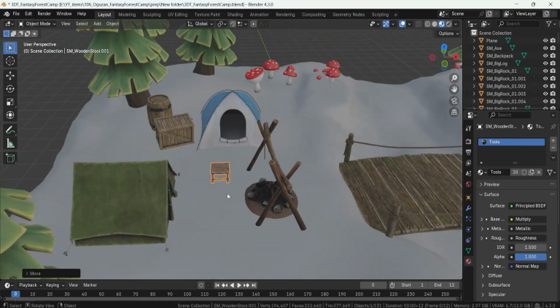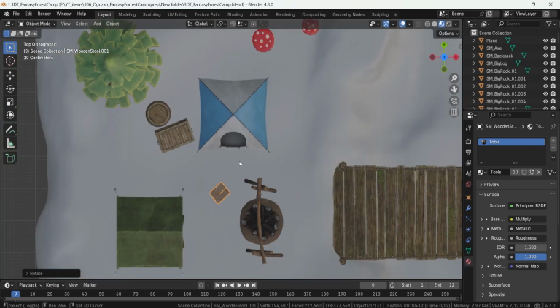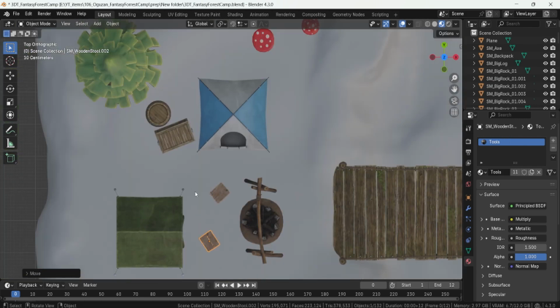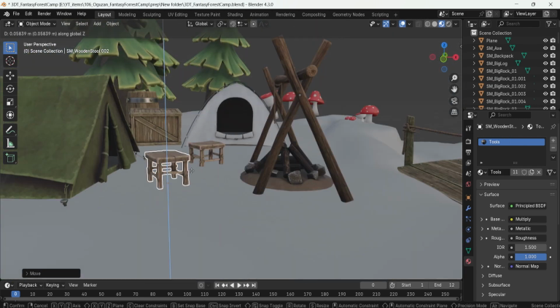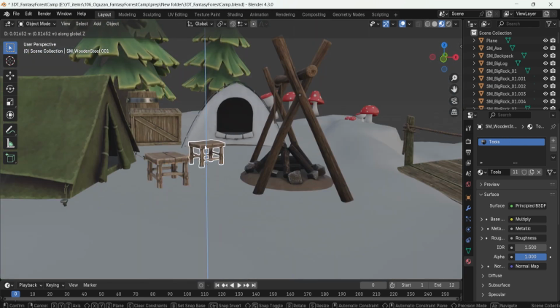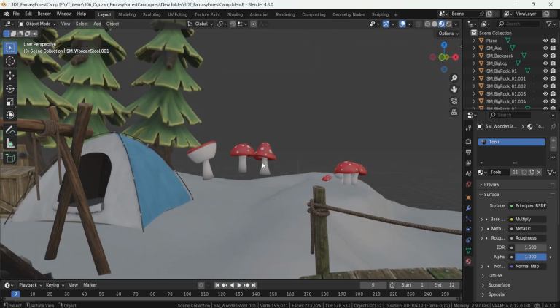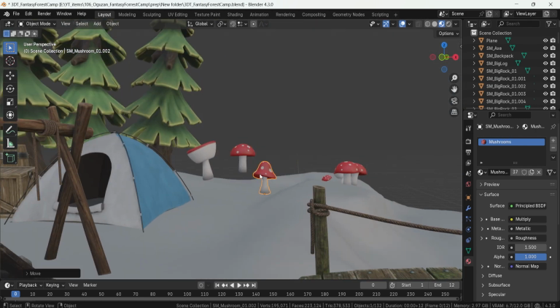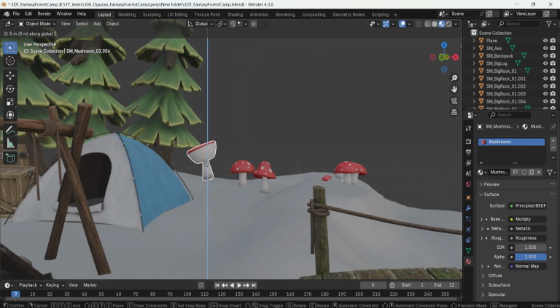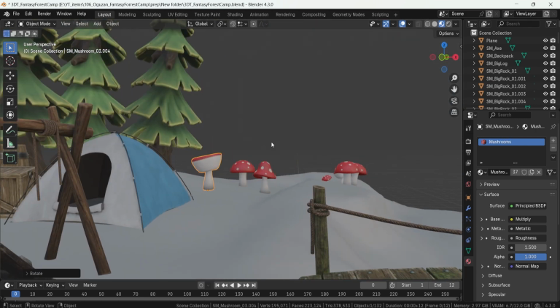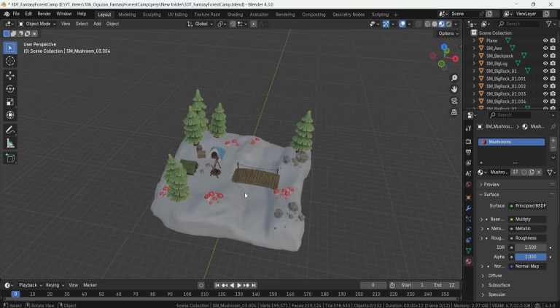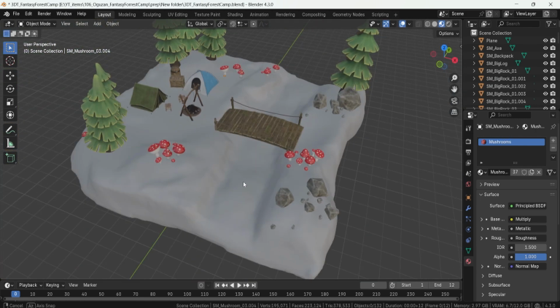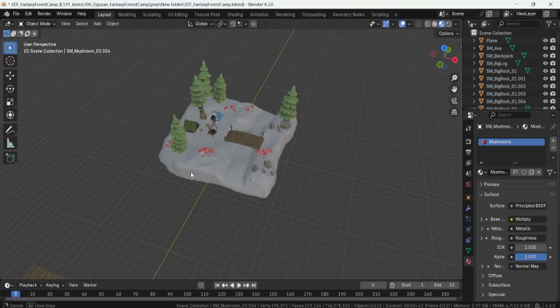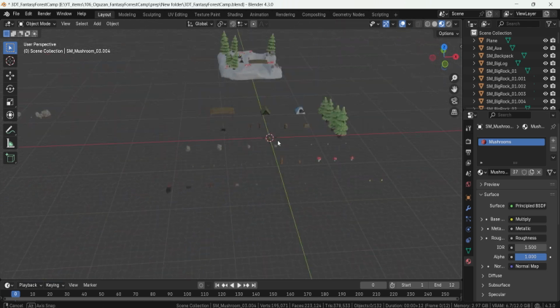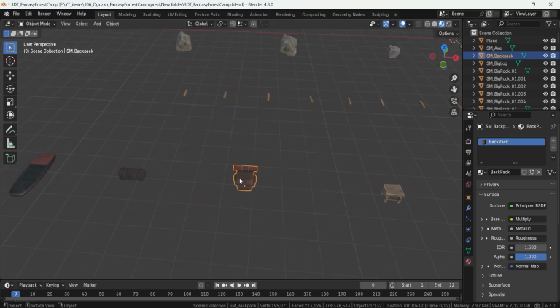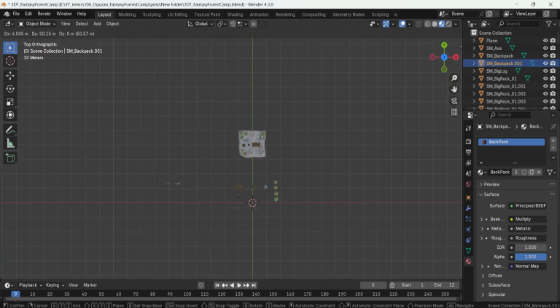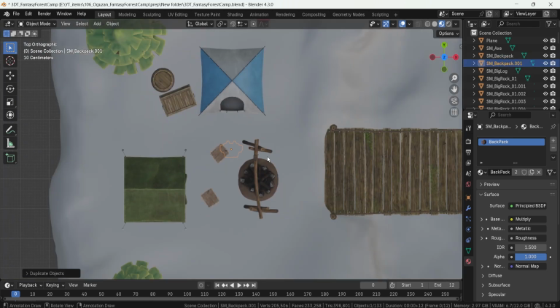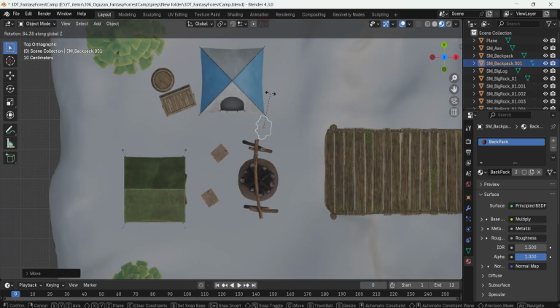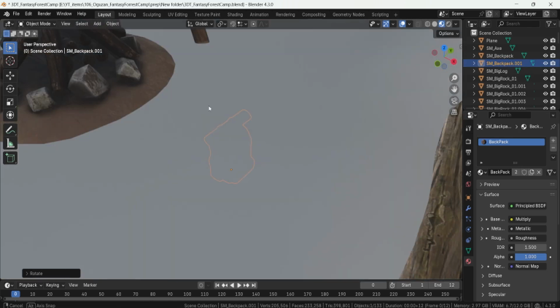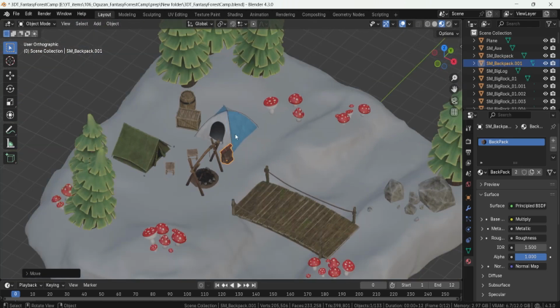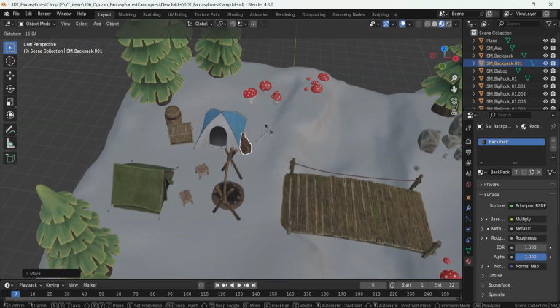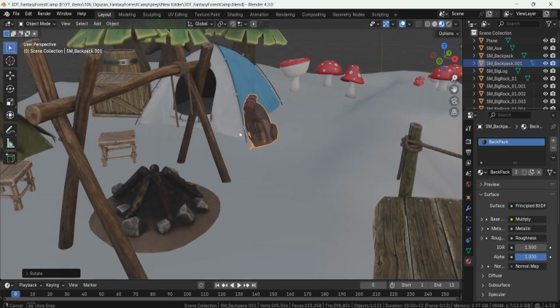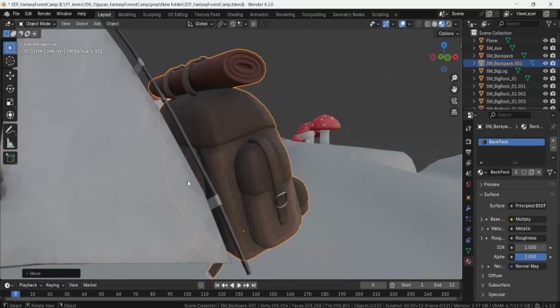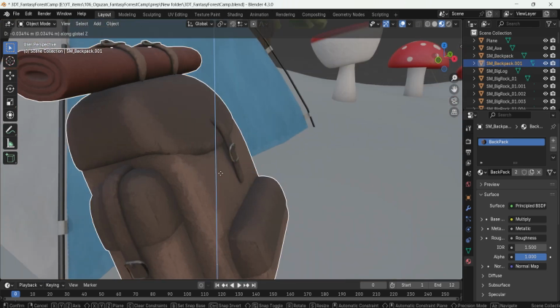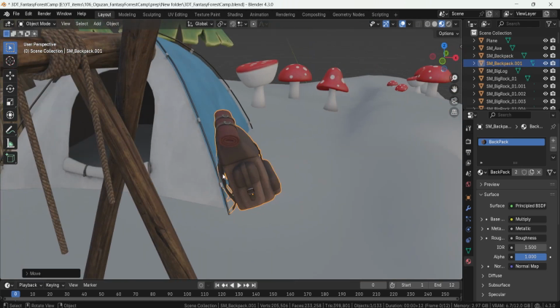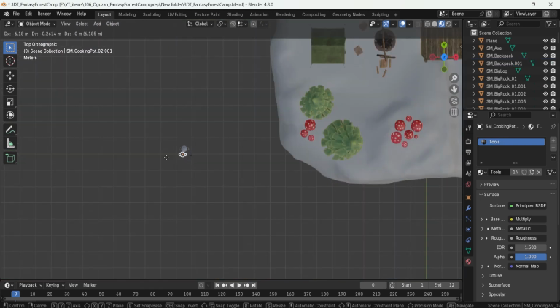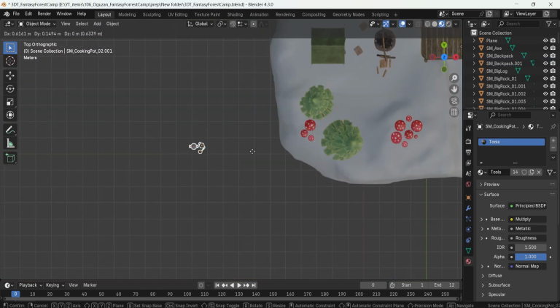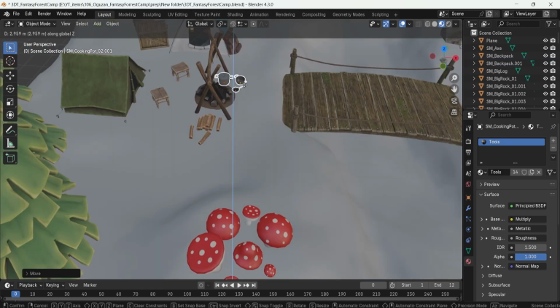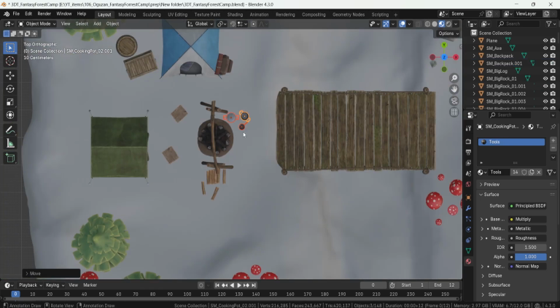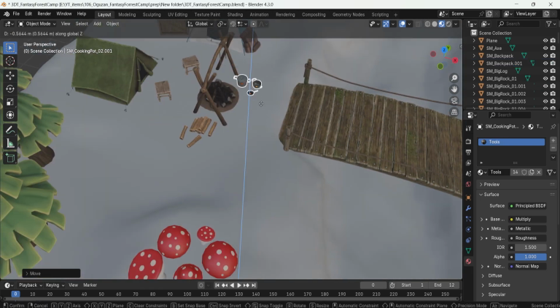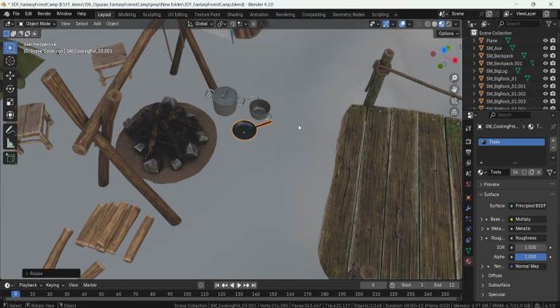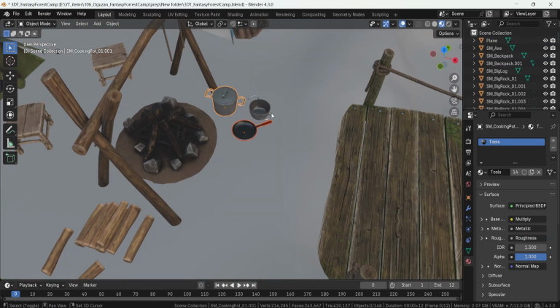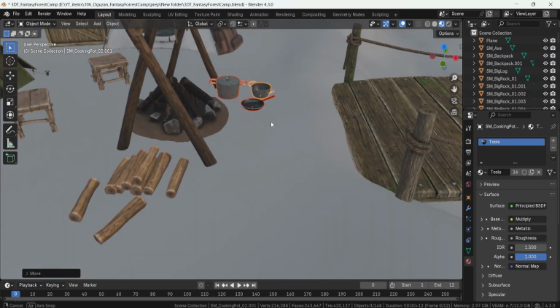The pack includes 3 versions. The standard and commercial versions include all the assets in FBX and GLTF formats, along with the texture pack and the Blender file you see in the video. This version includes everything except for the geometry nodes.